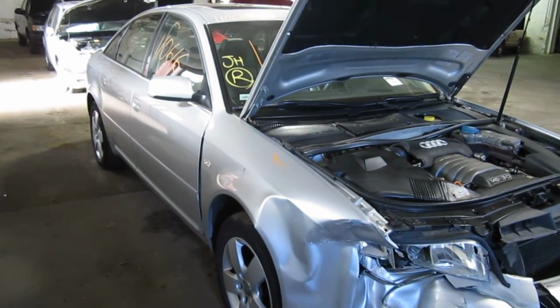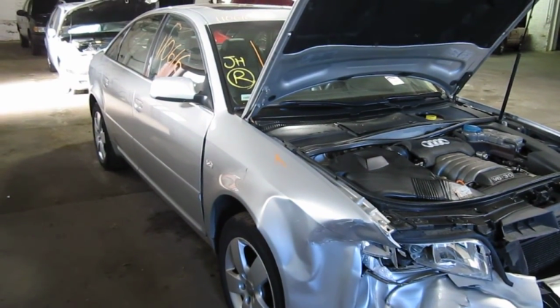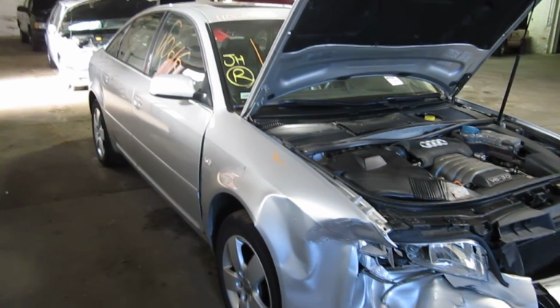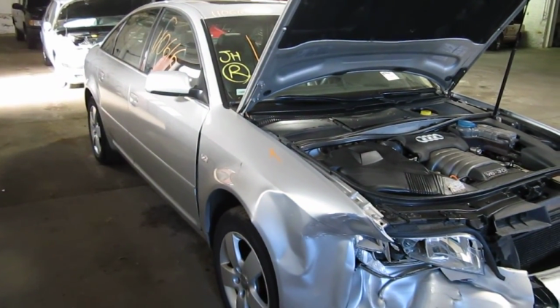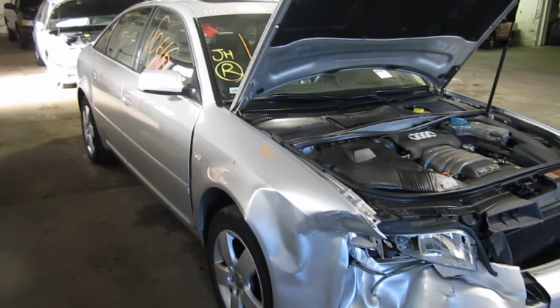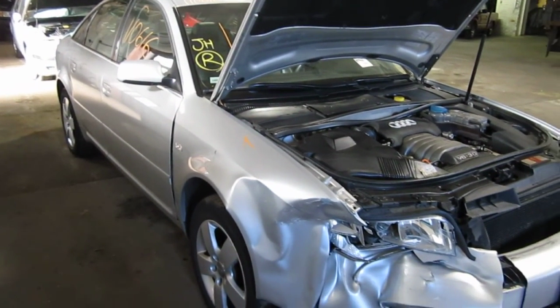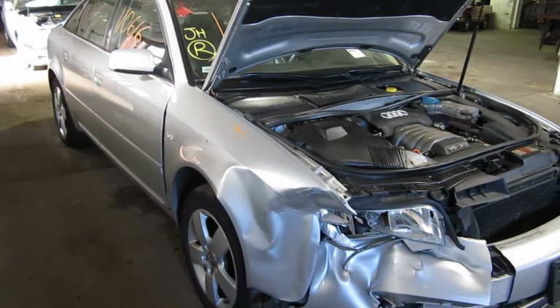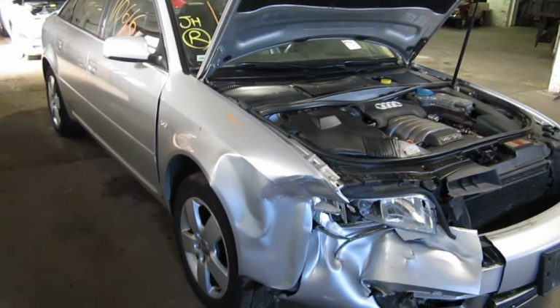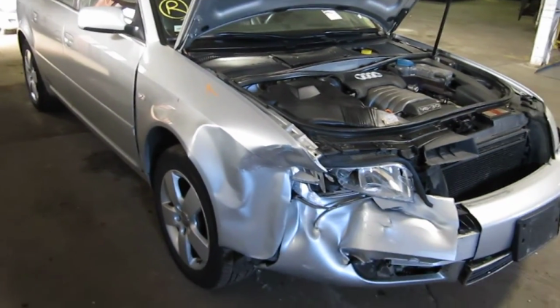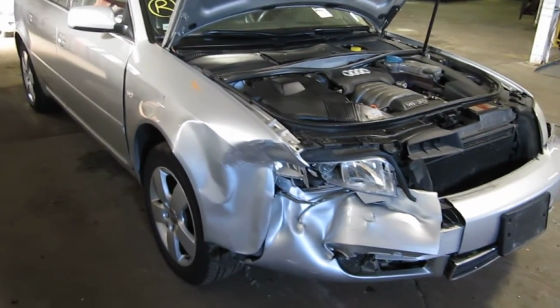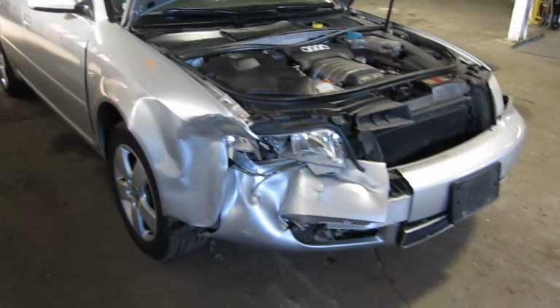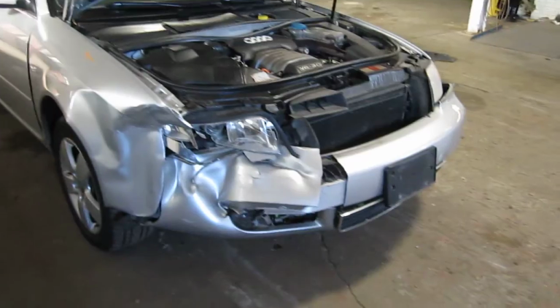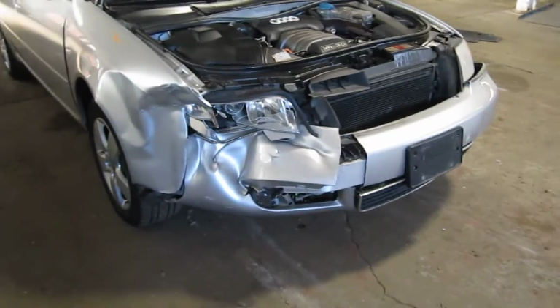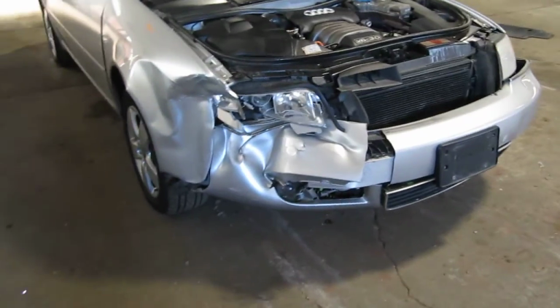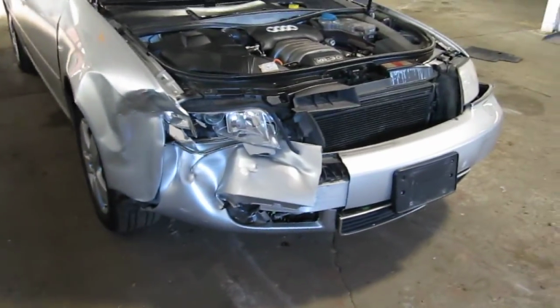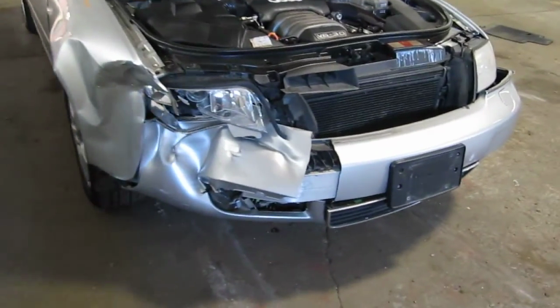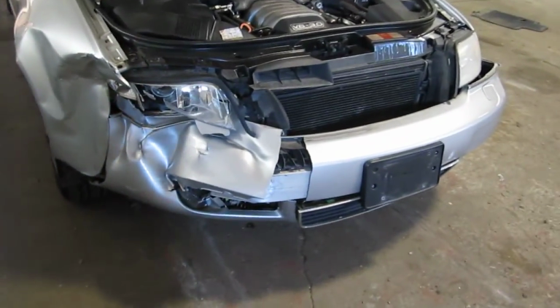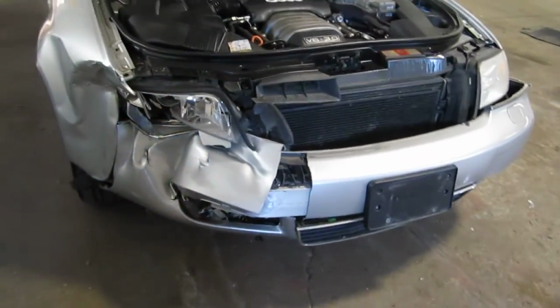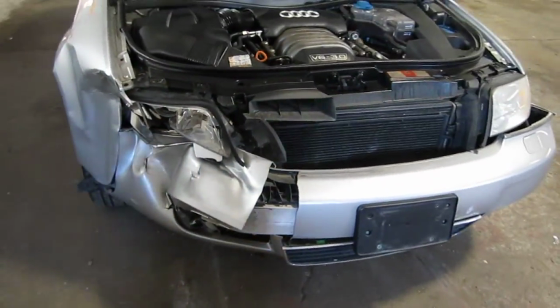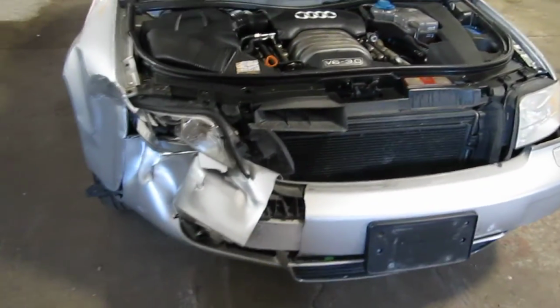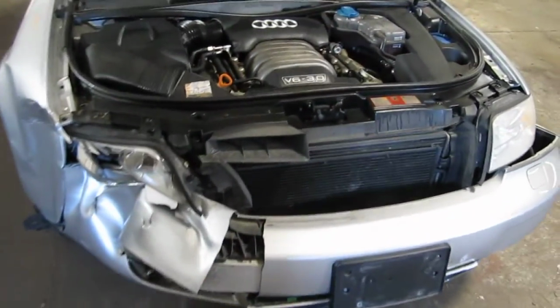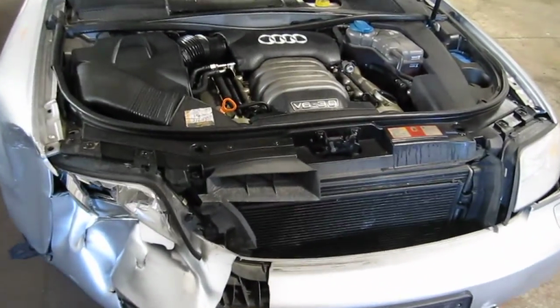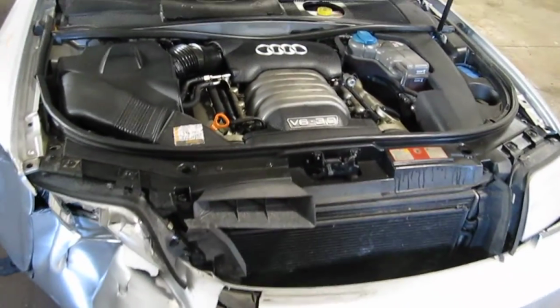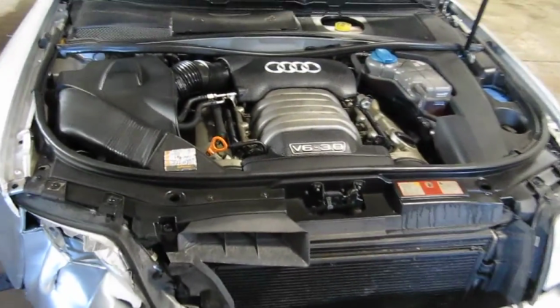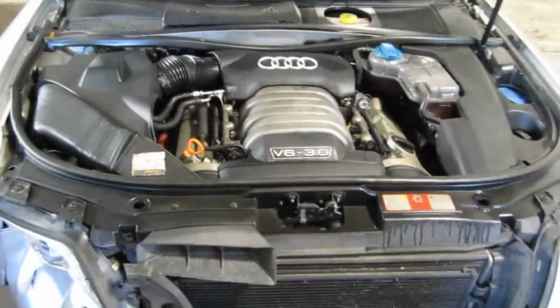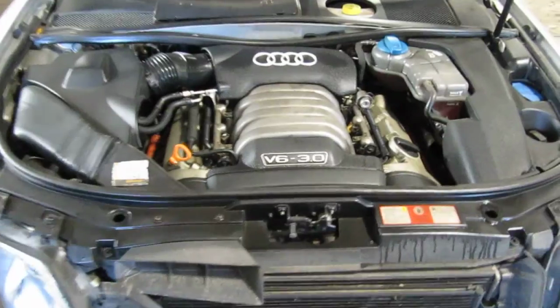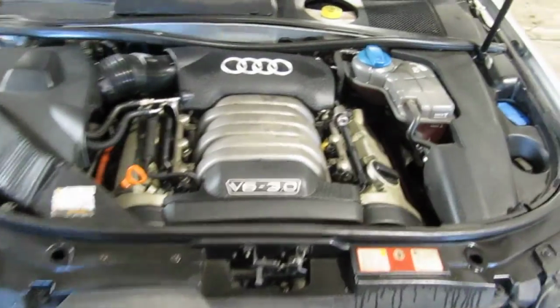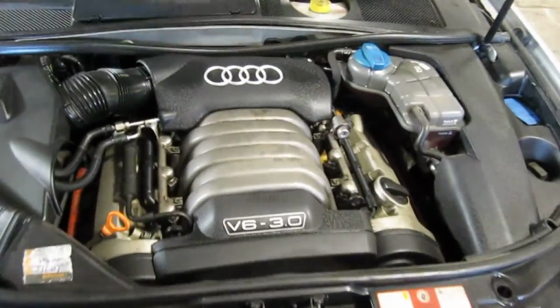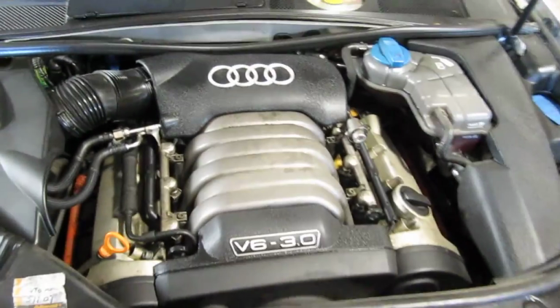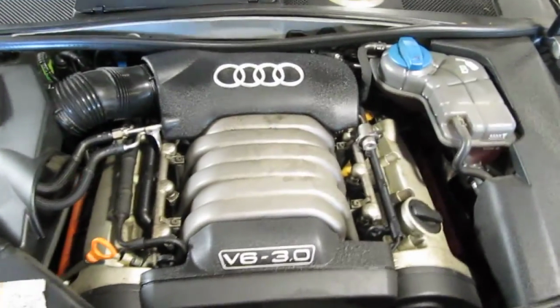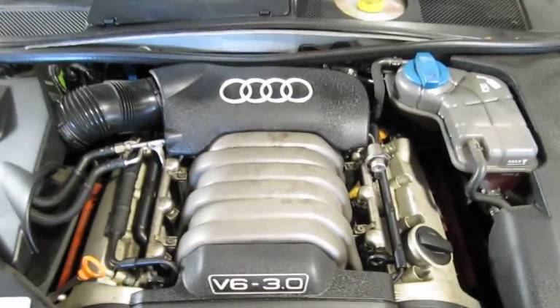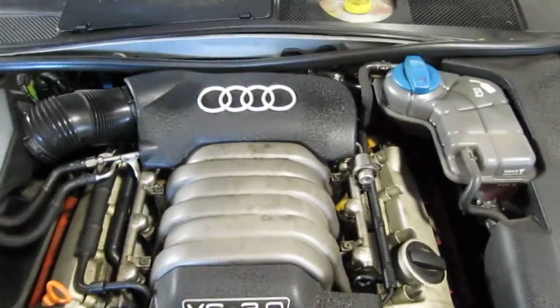Hello and welcome to Tom's Foreign Auto Parts, a video portion of our inventory. Here we have a 2002 Audi A6. This vehicle is a 3.0 liter California emissions engine.